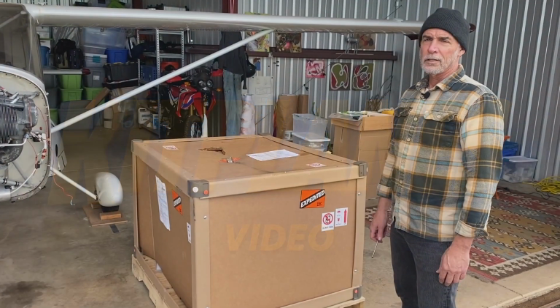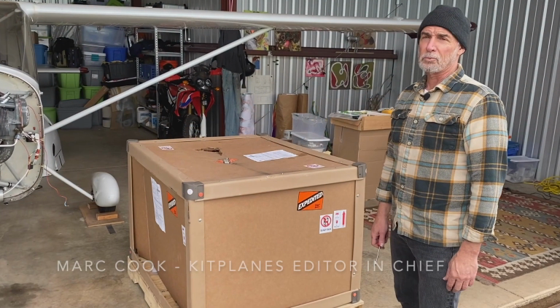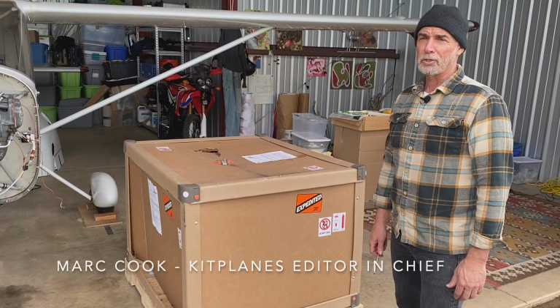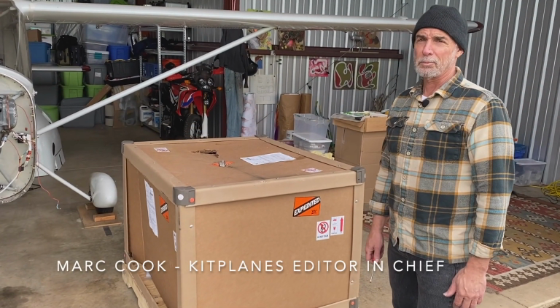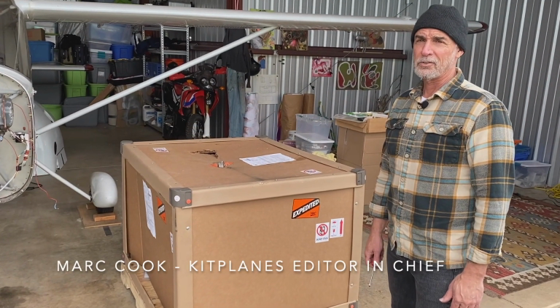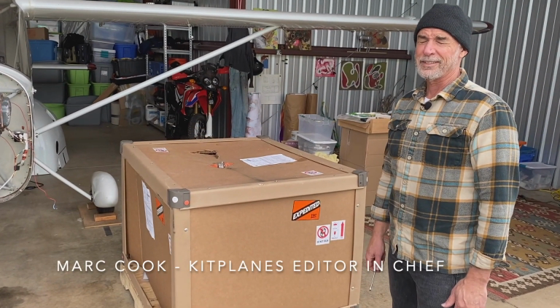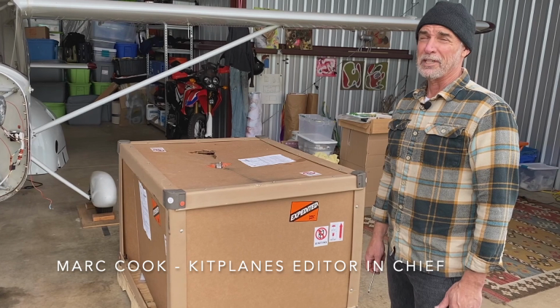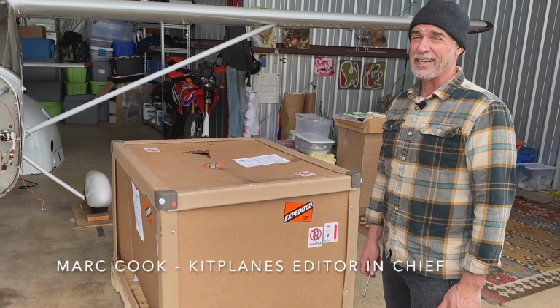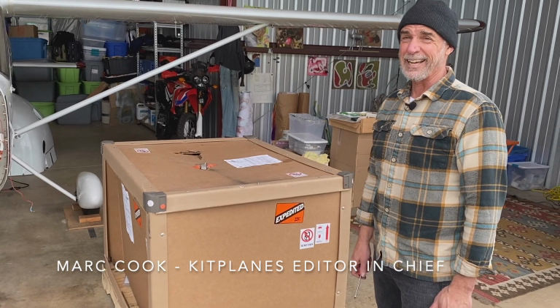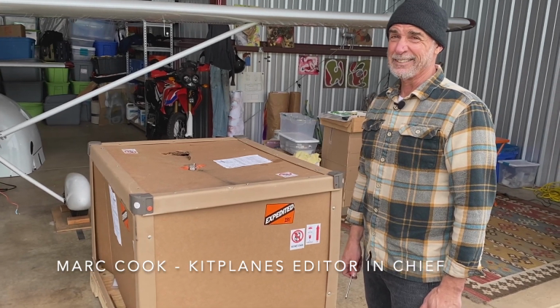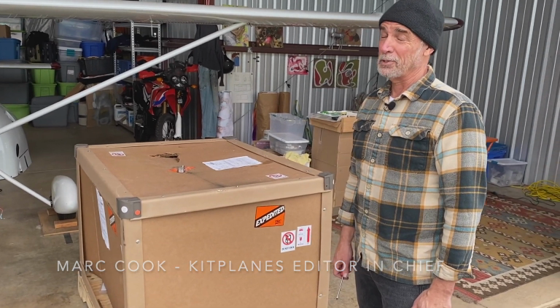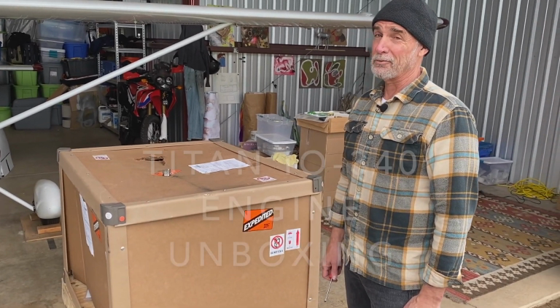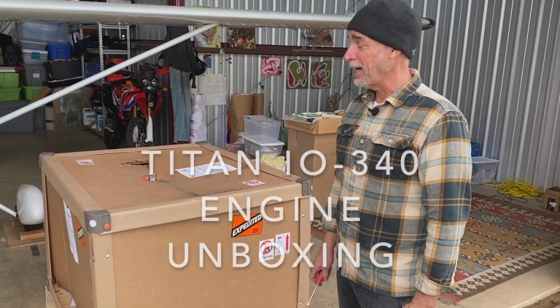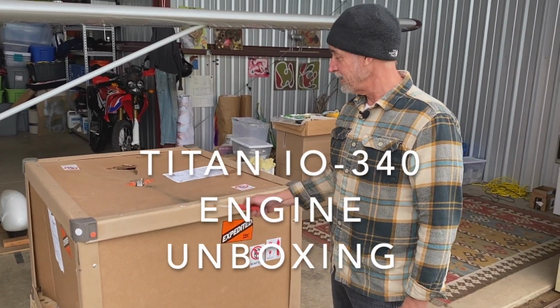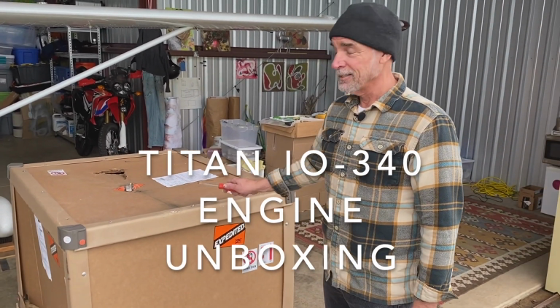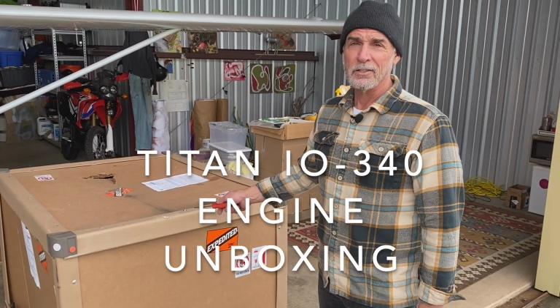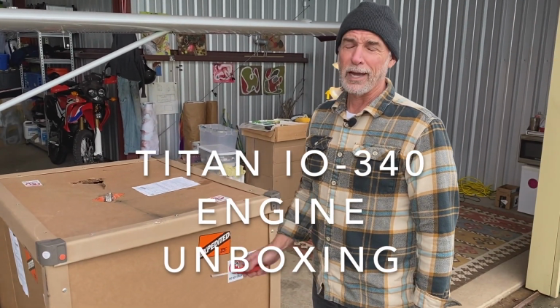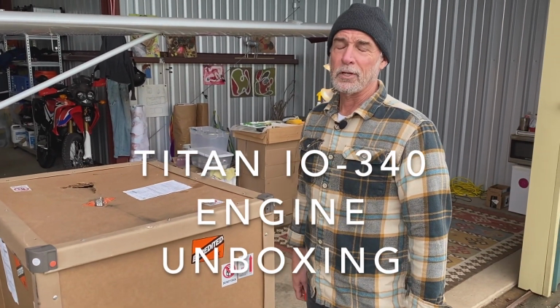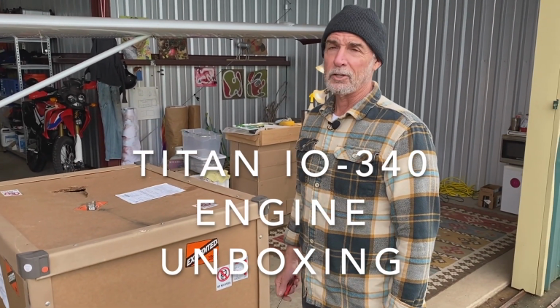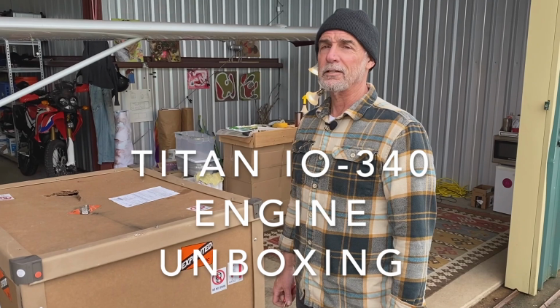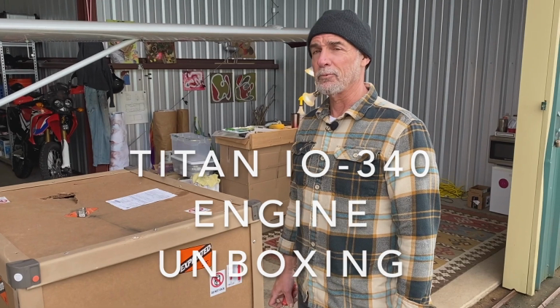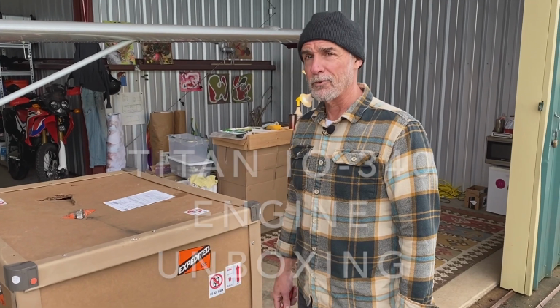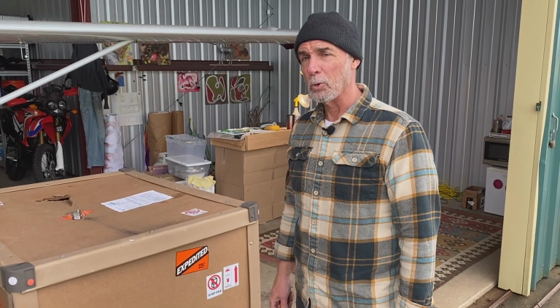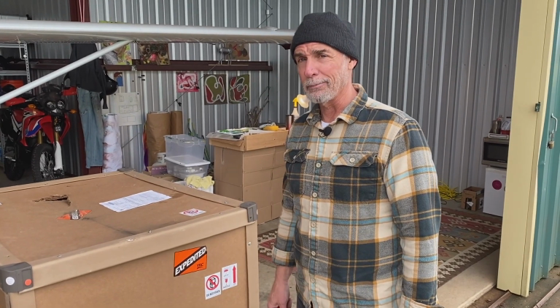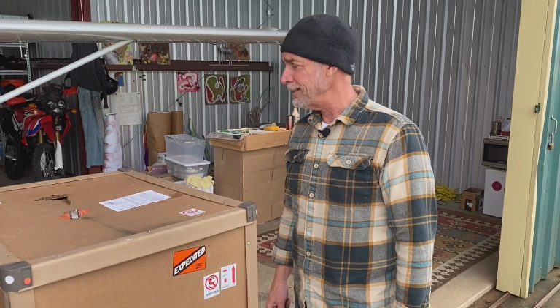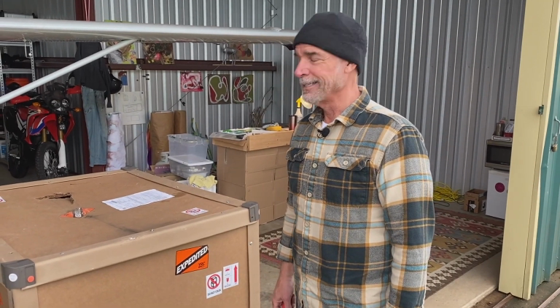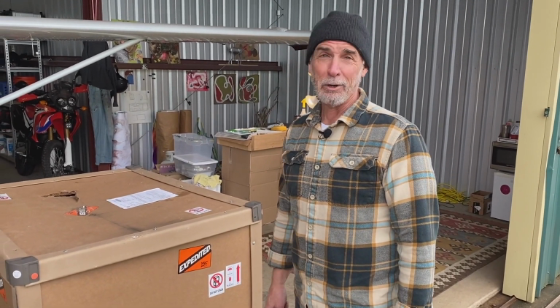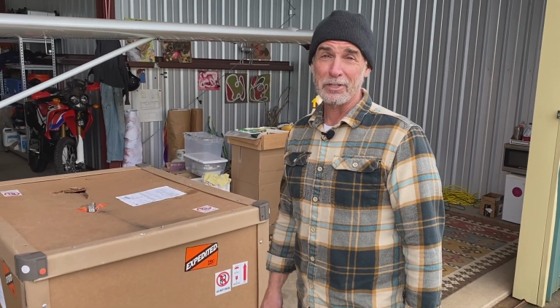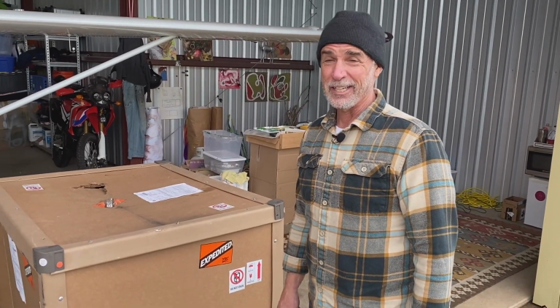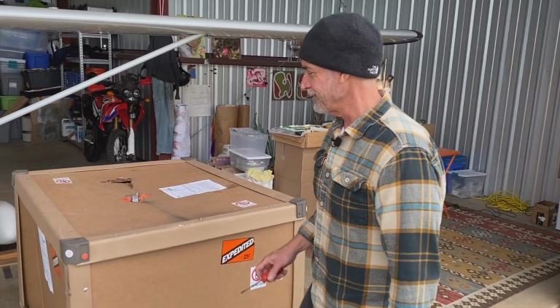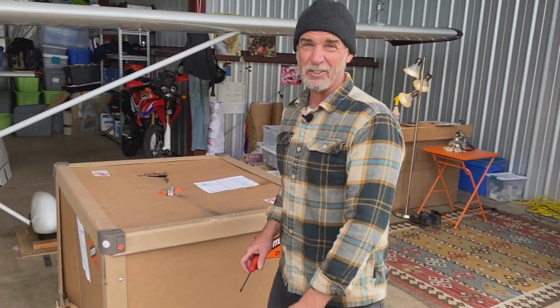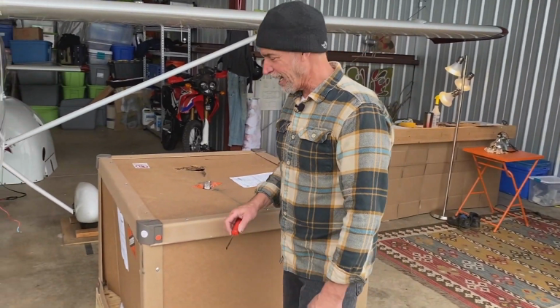Hi, this is Mark Cook for Kit Planes. It's a pretty exciting day — I've been waiting for a while. This bad boy is a crate that came from Fairhope, Alabama. I hope there's an engine in it. Let's check it out.